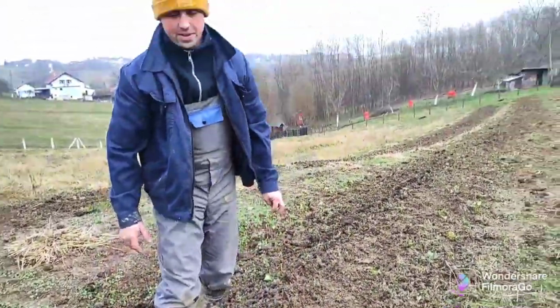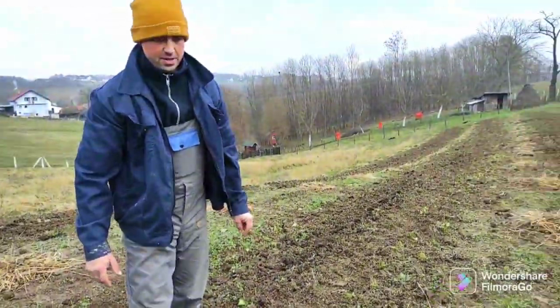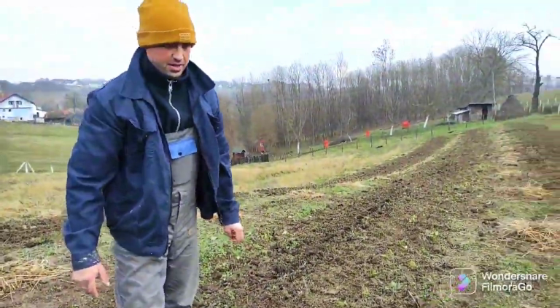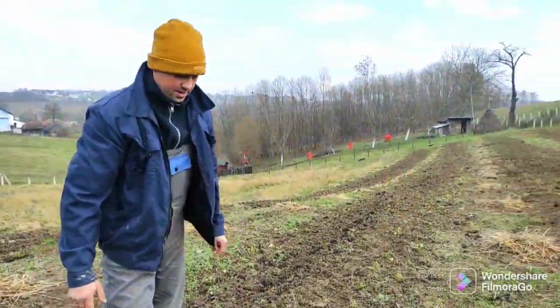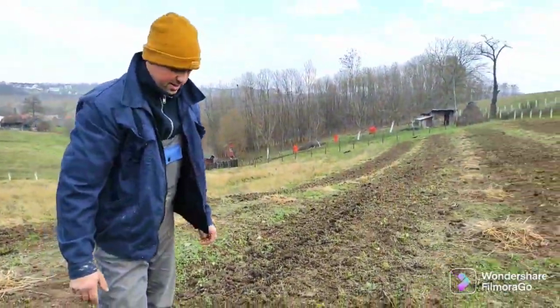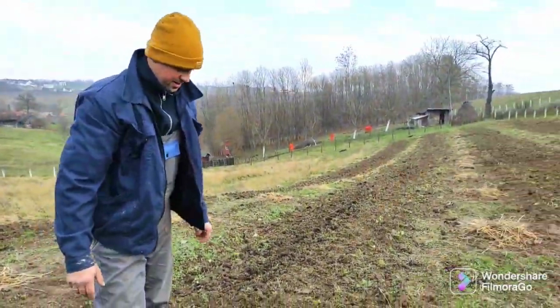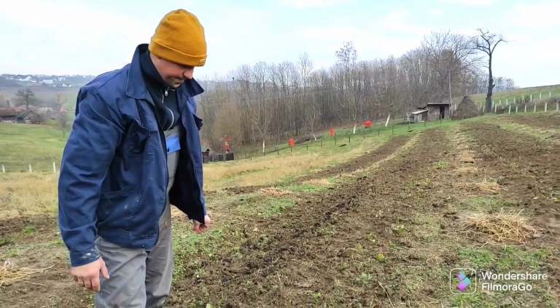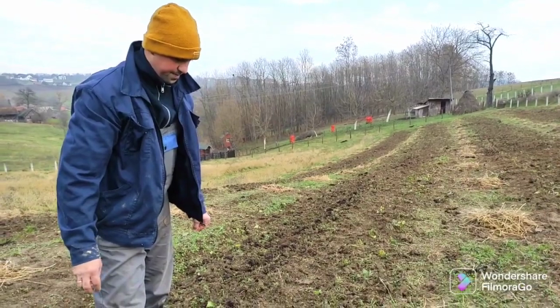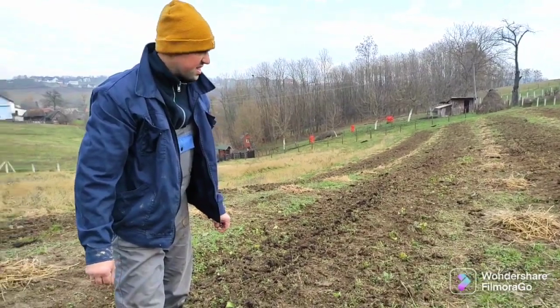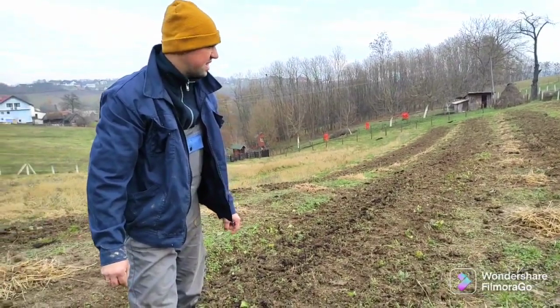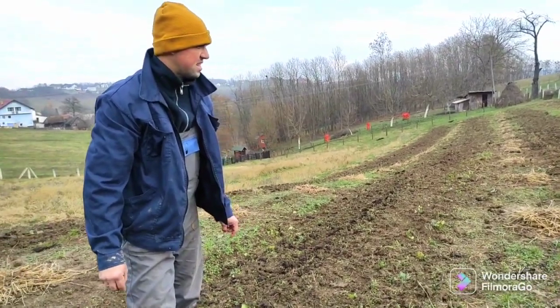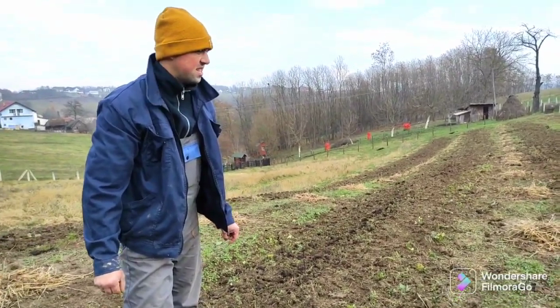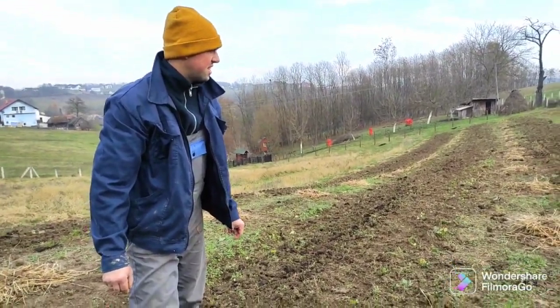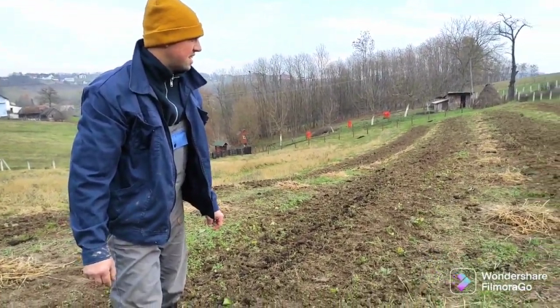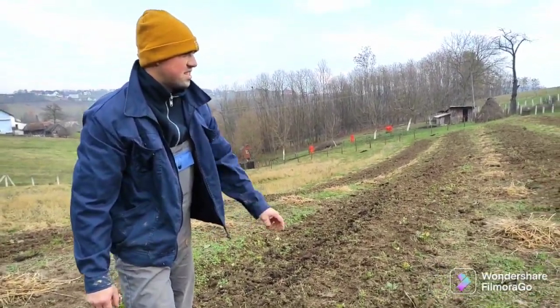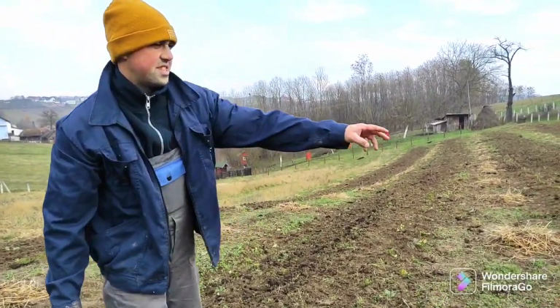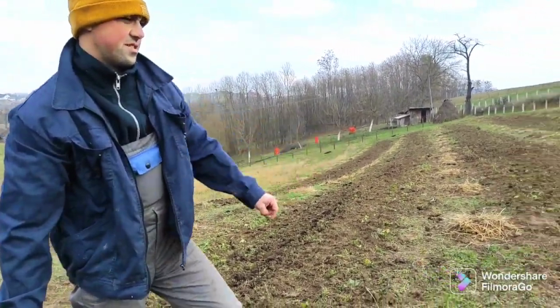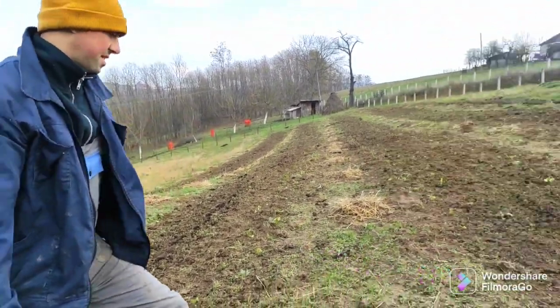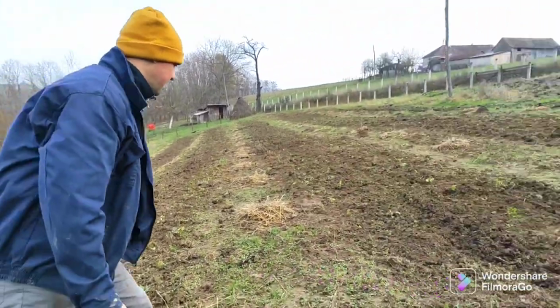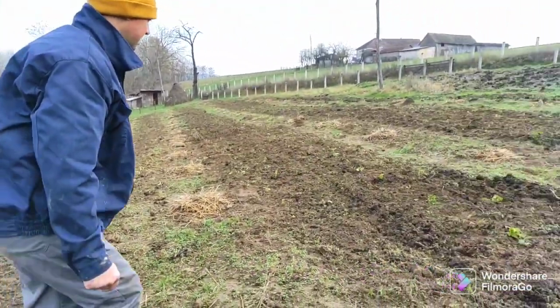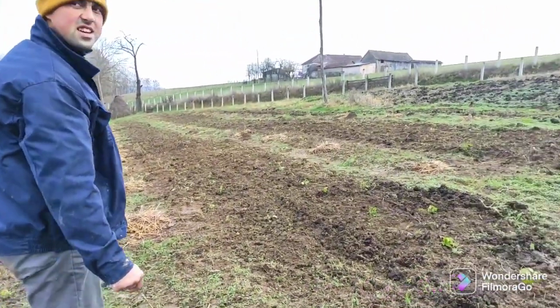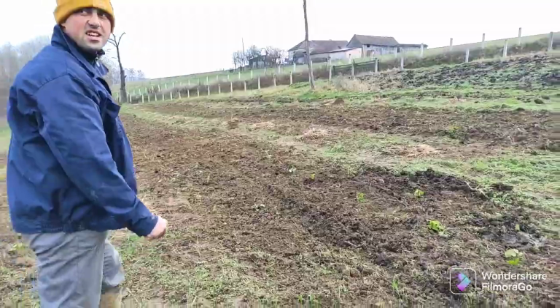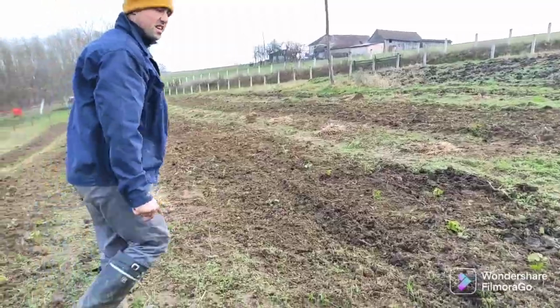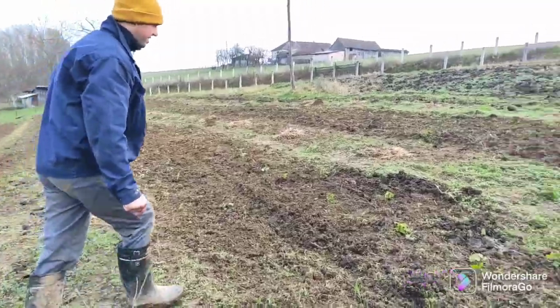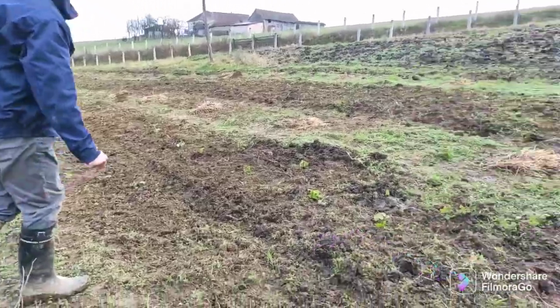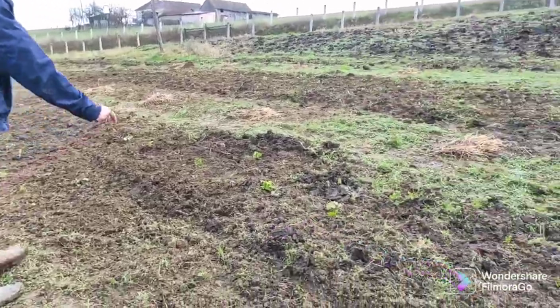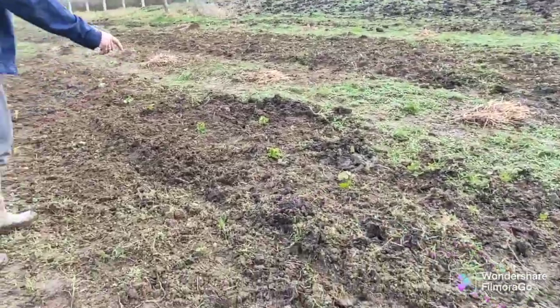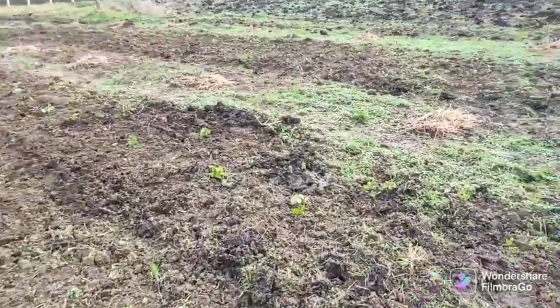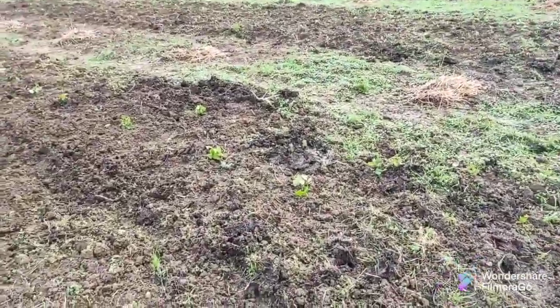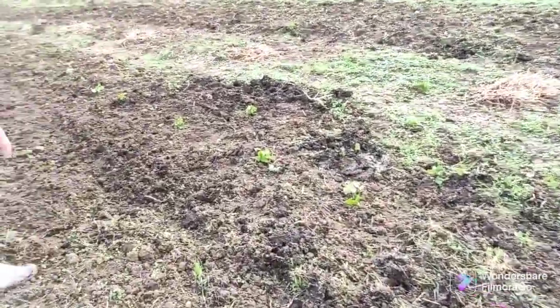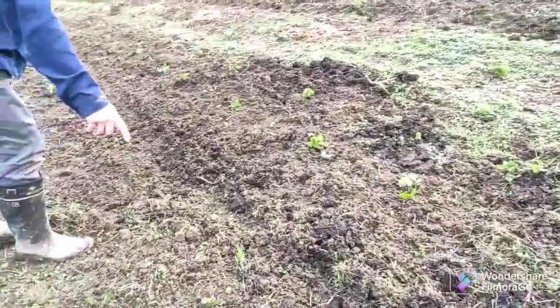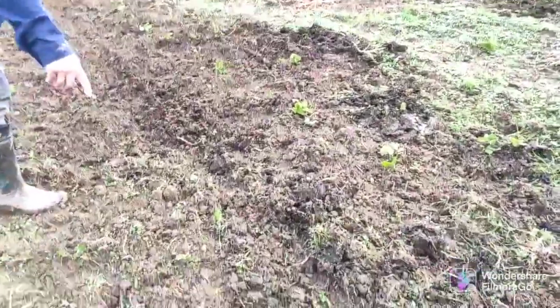It's autumn now — it's going to snow maybe tomorrow. That's why he needs to finish this soon. This is bigger — bravo, Daddy.